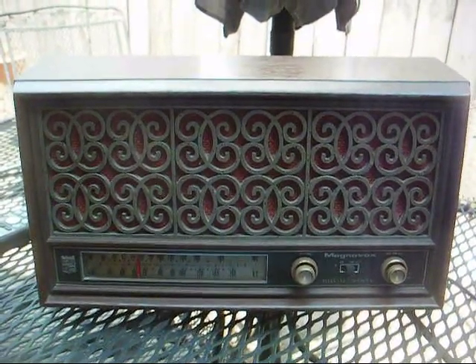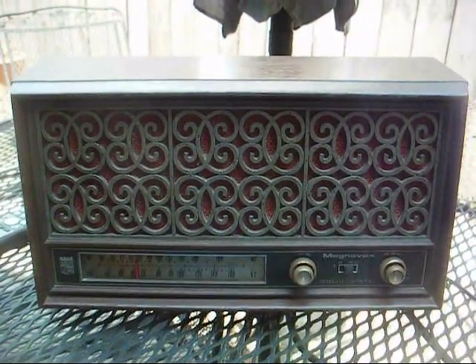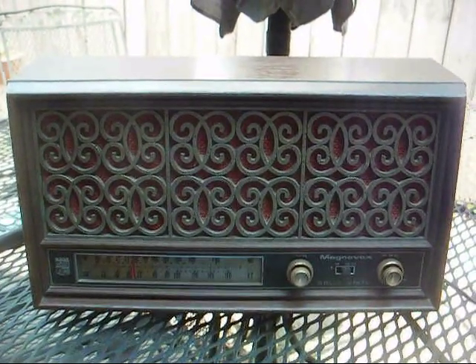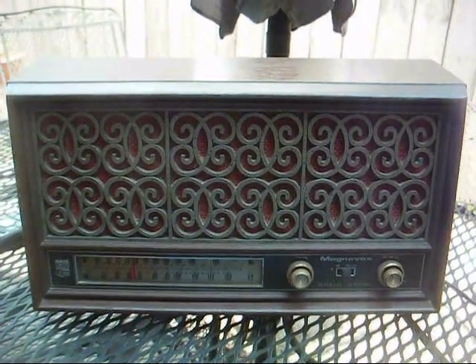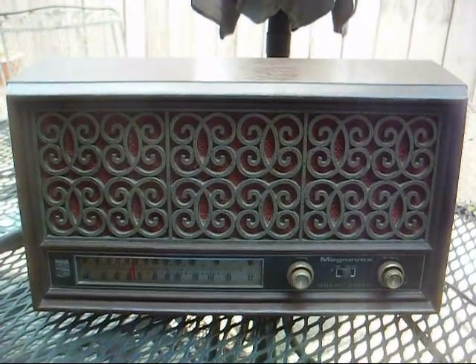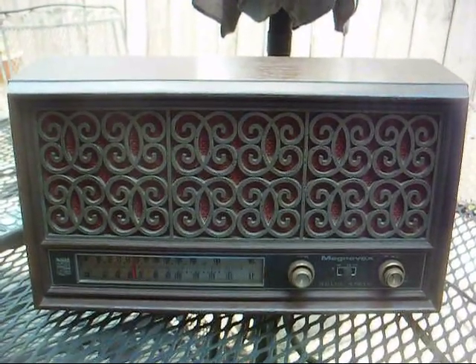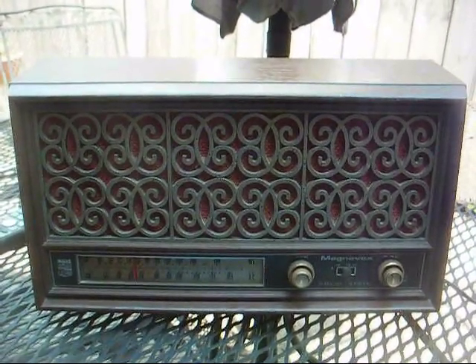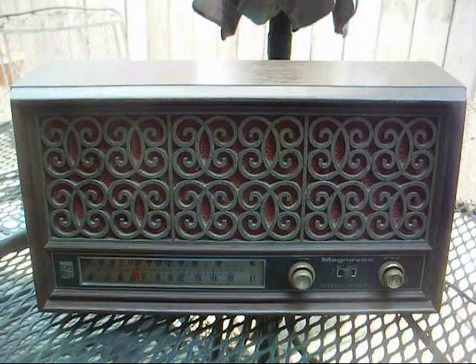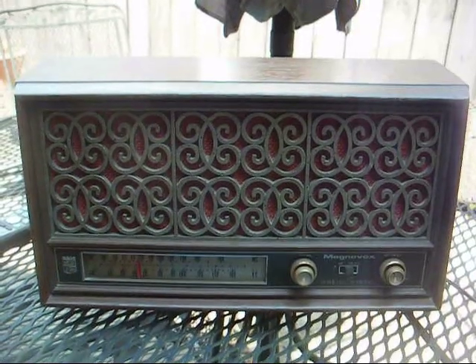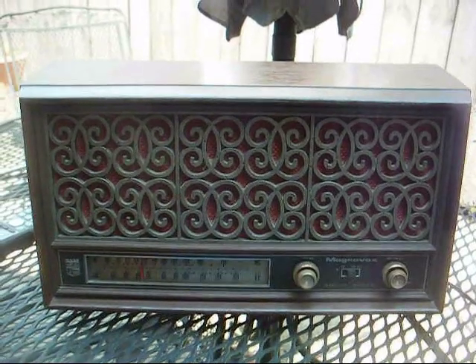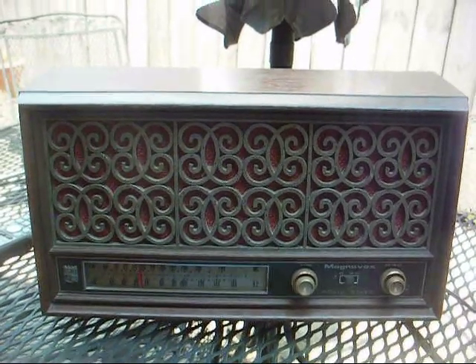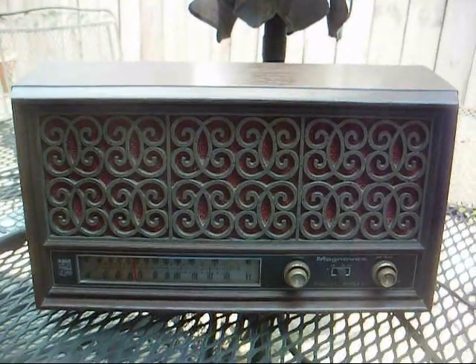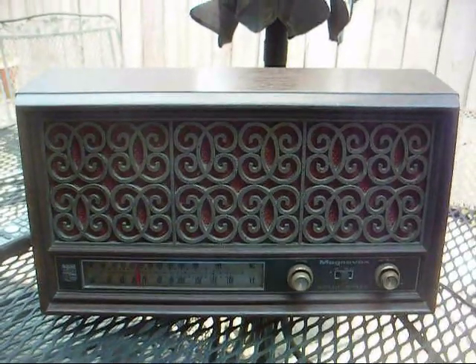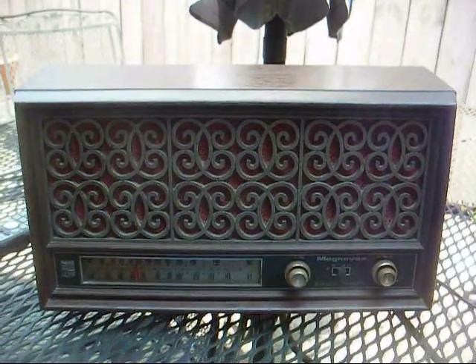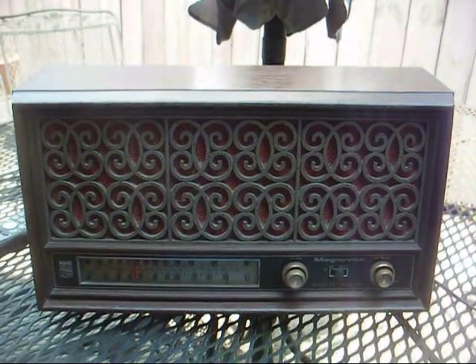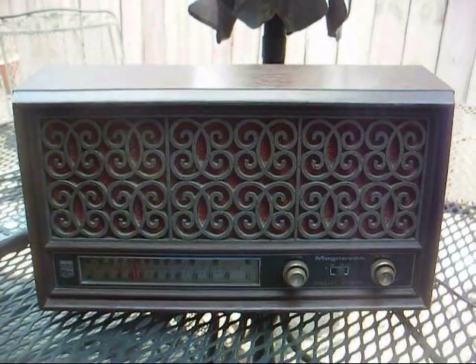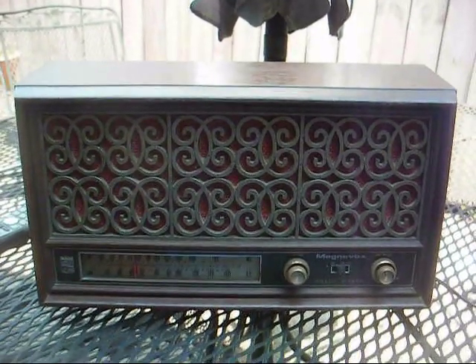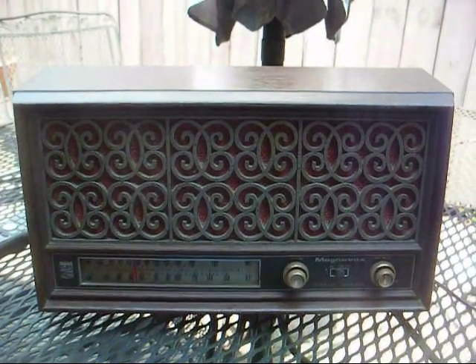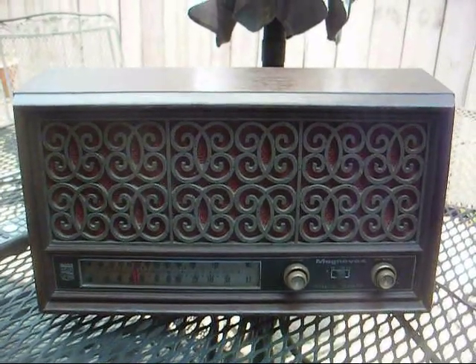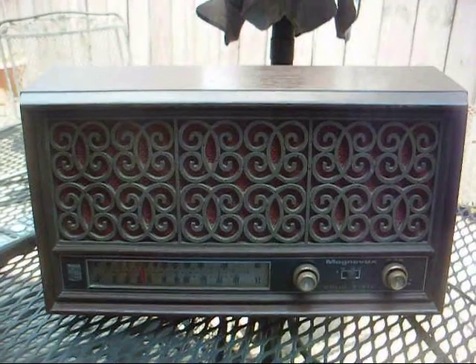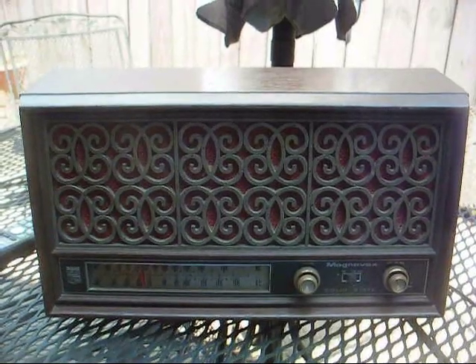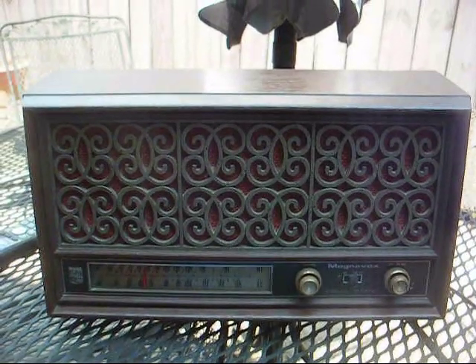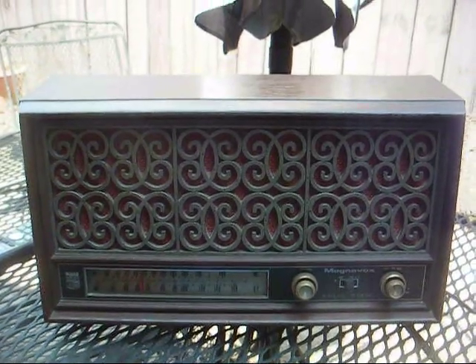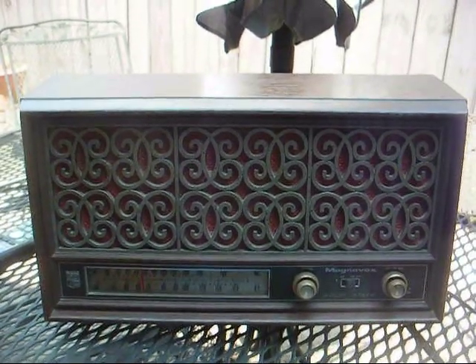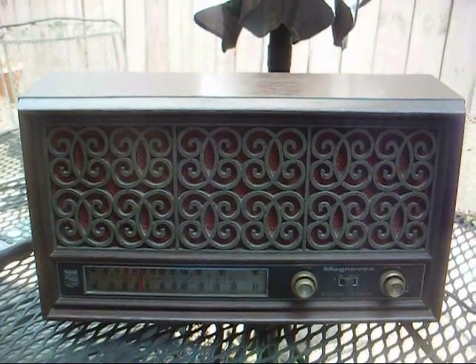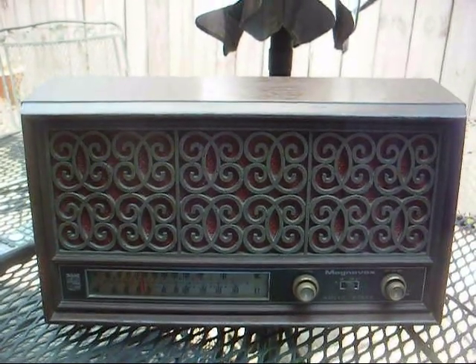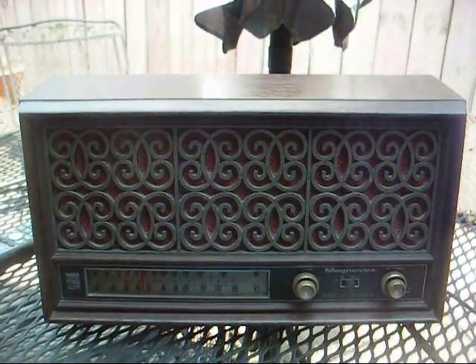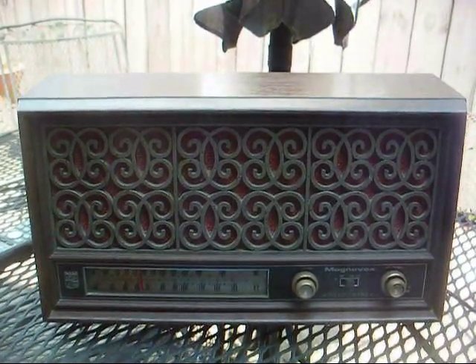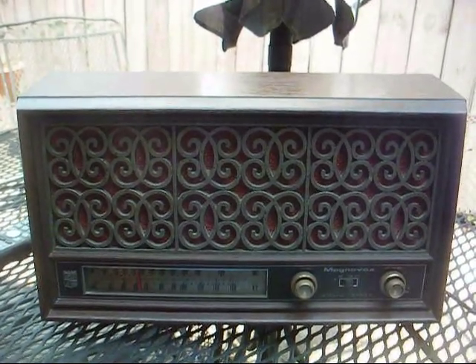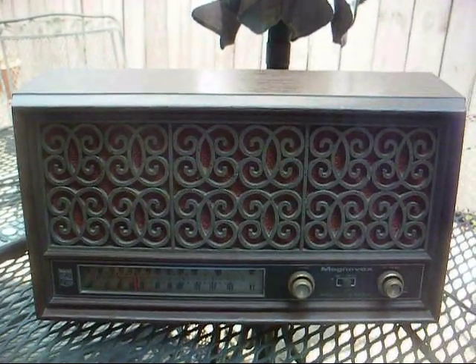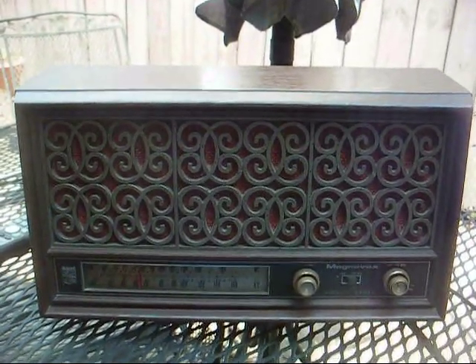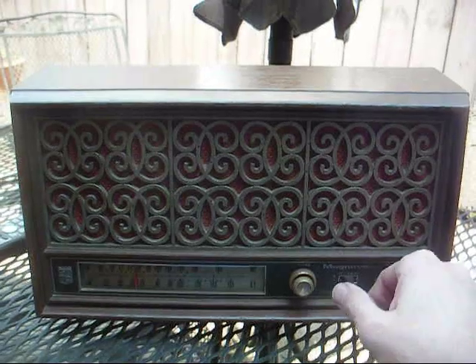Hey, this is Radio TV Phono Nut, and here's a Magnavox AM/FM Solid State Radio from 1967, I believe. It functions somewhat, but it has some problems.